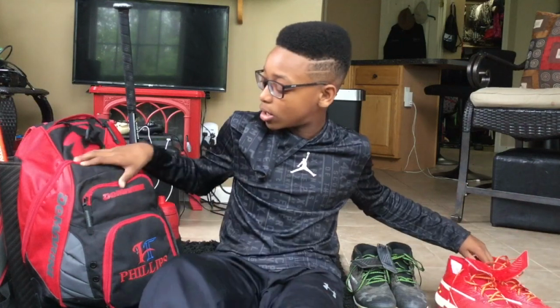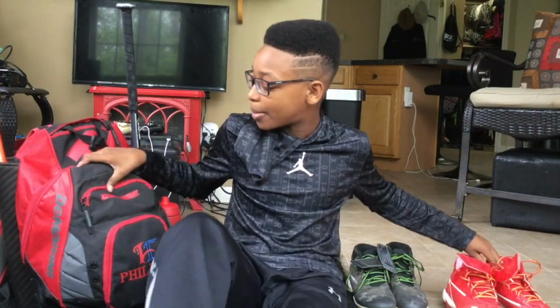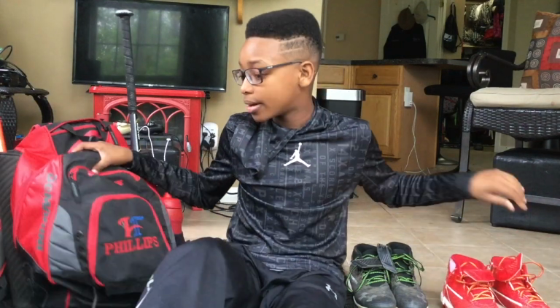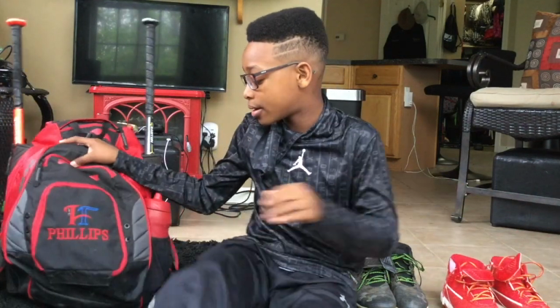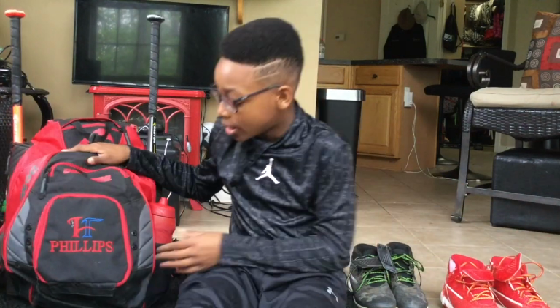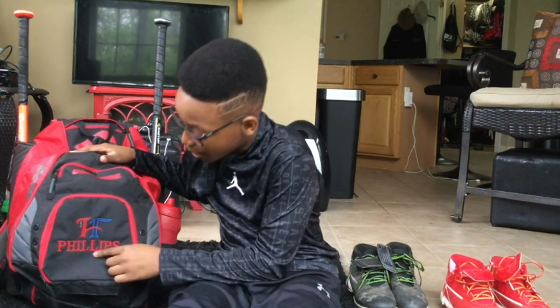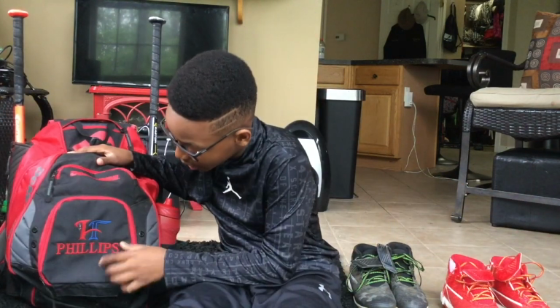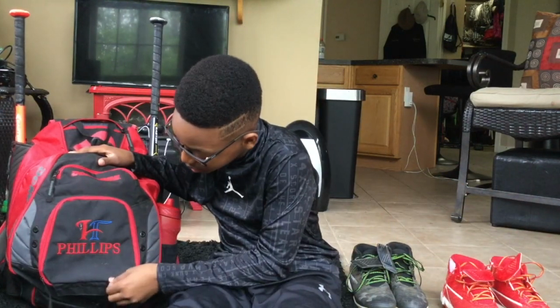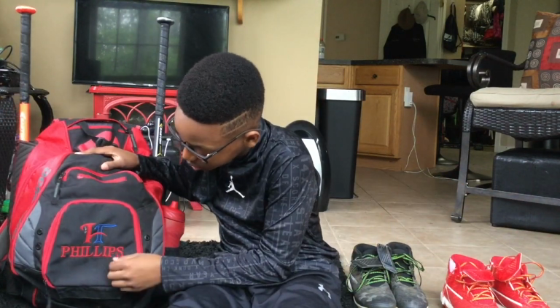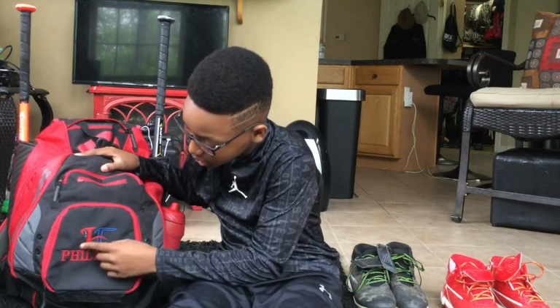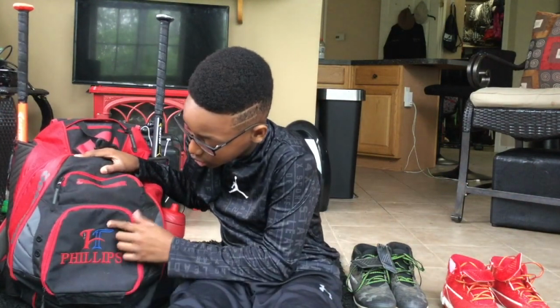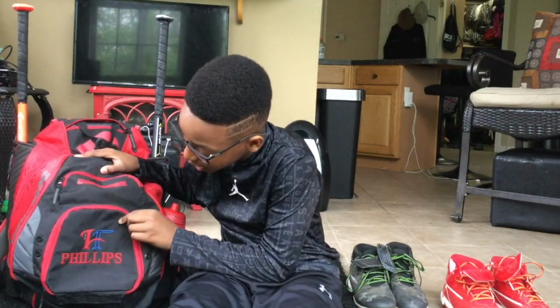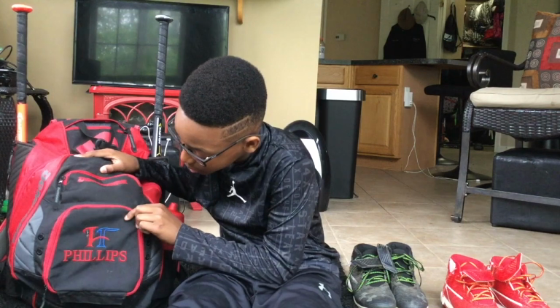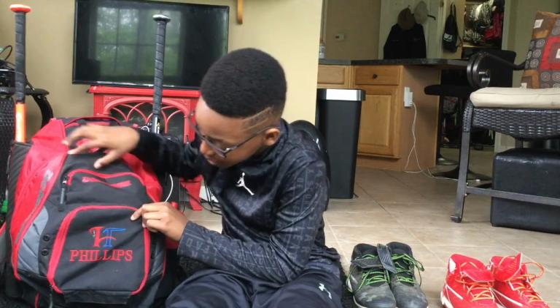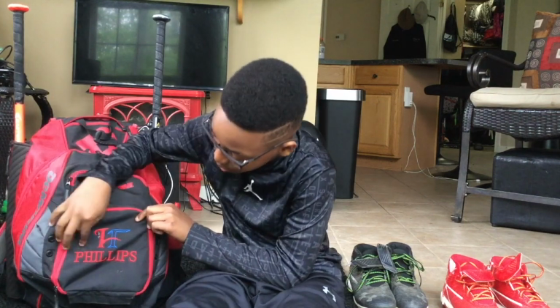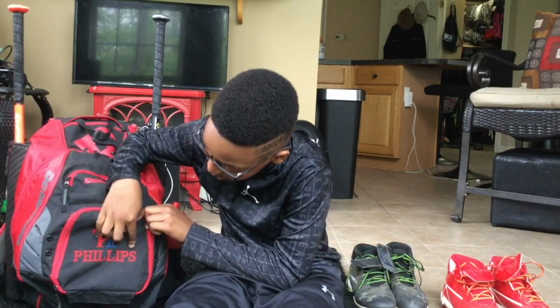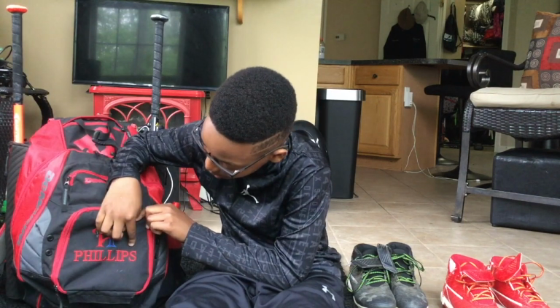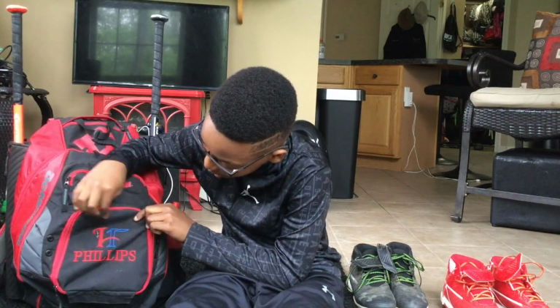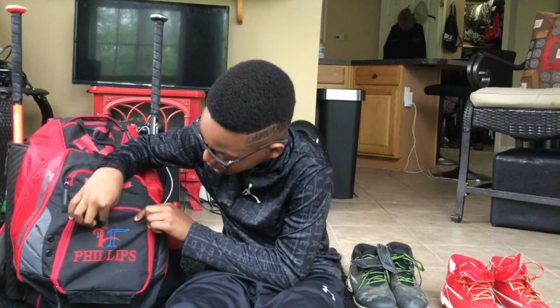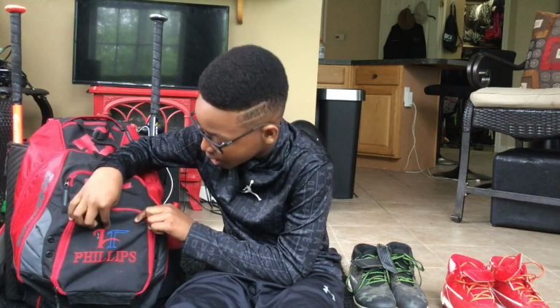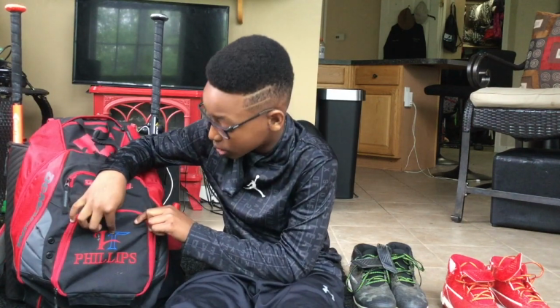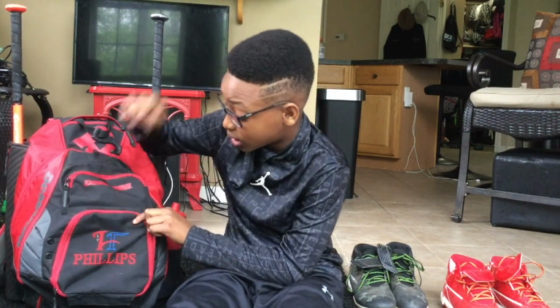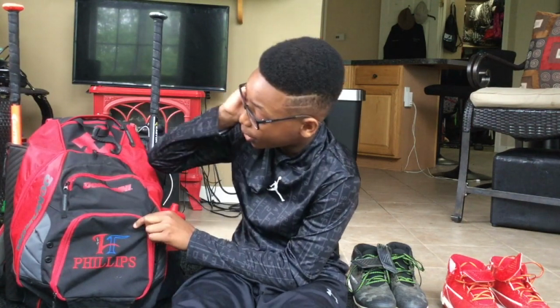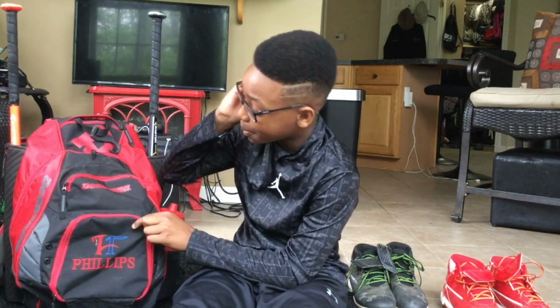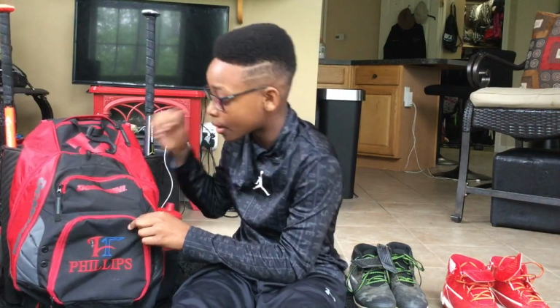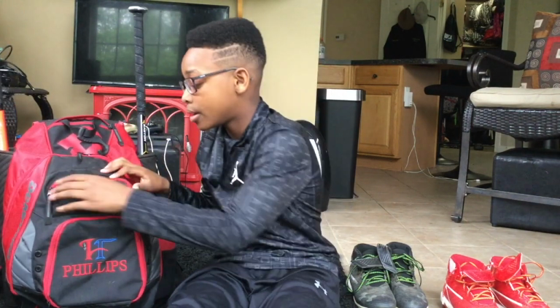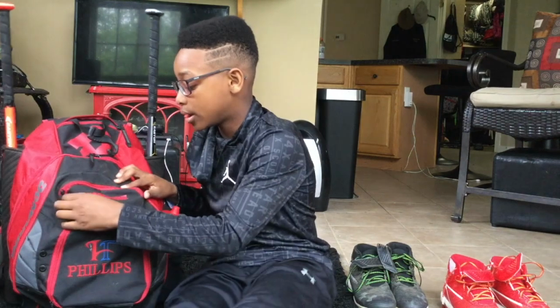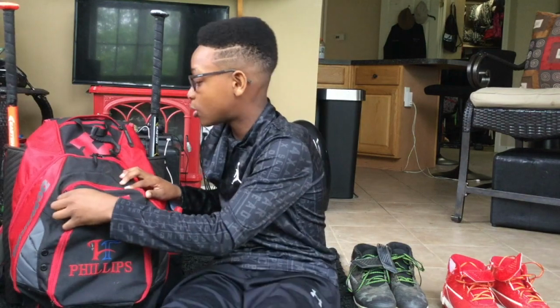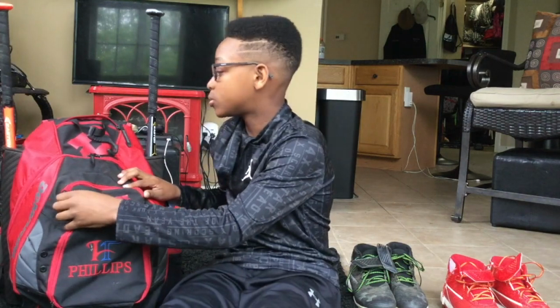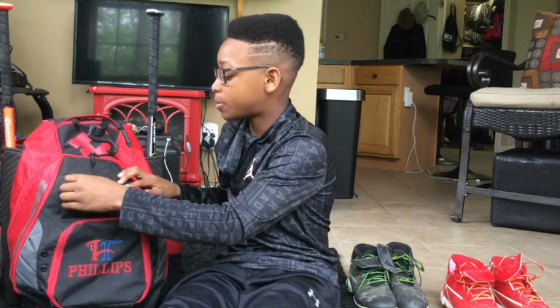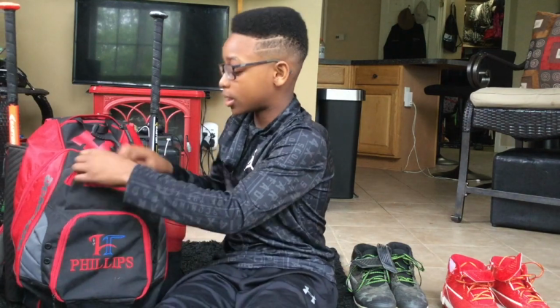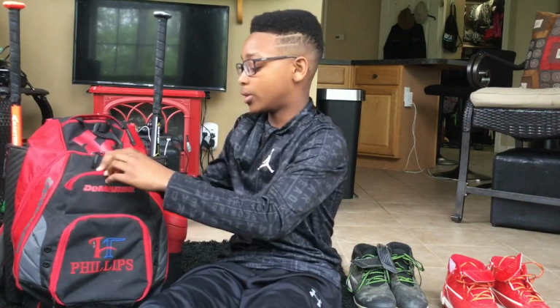Now on to my bag. This bag is special to me because my coach gave it to me. It has my last name right here and the little league that I play for. Let's start with the smallest pocket, moving on to the biggest one.